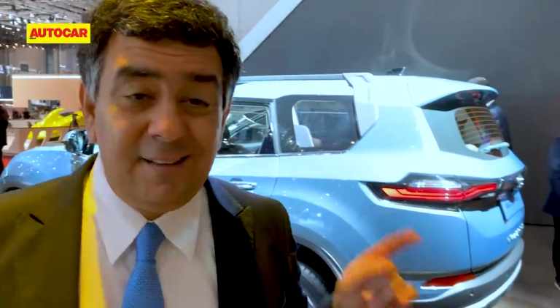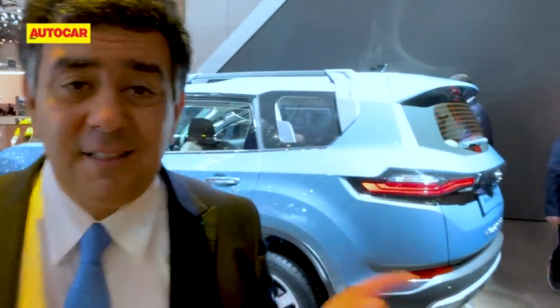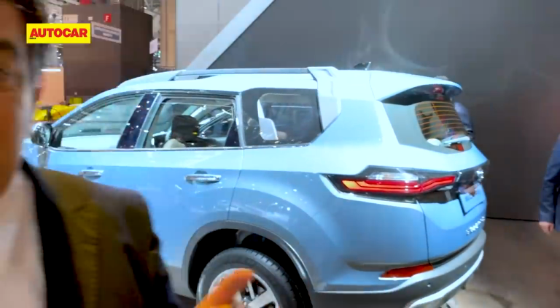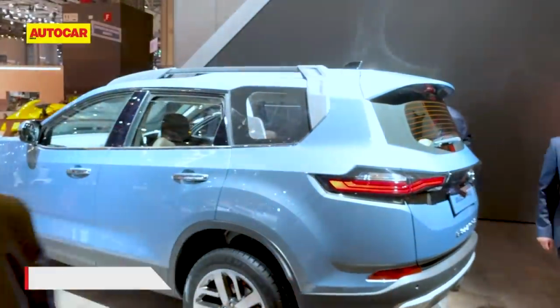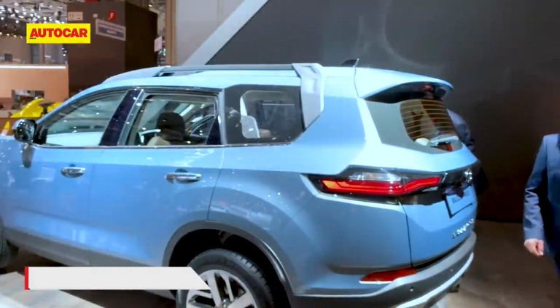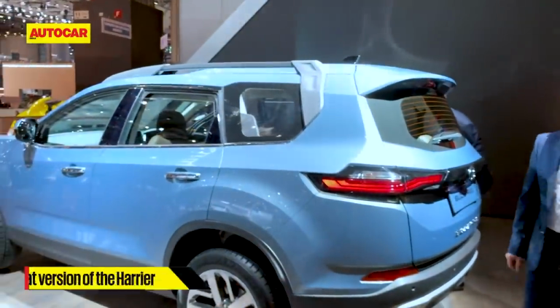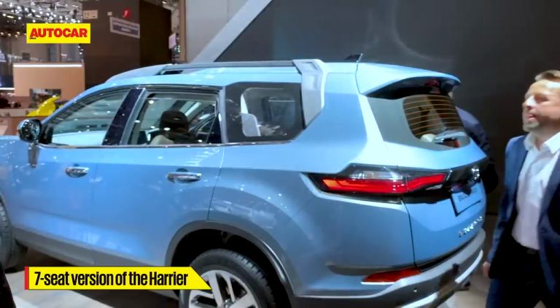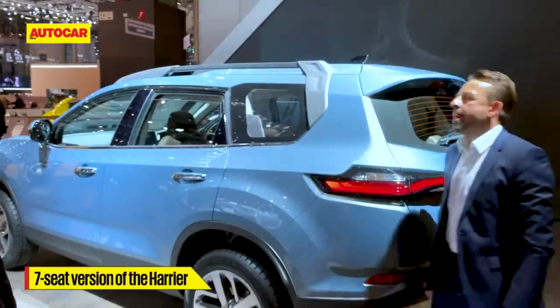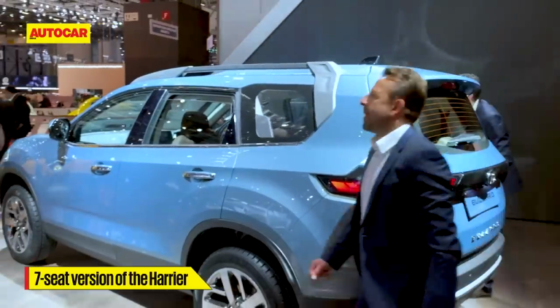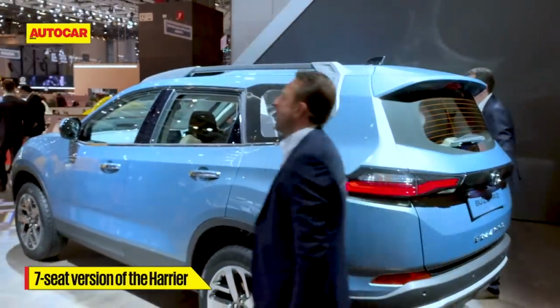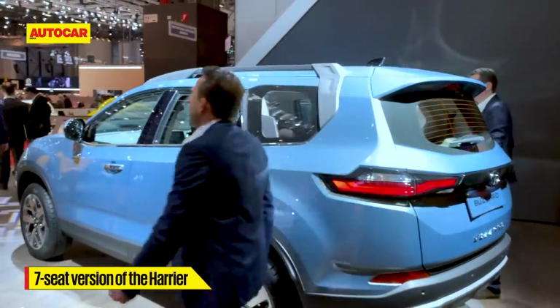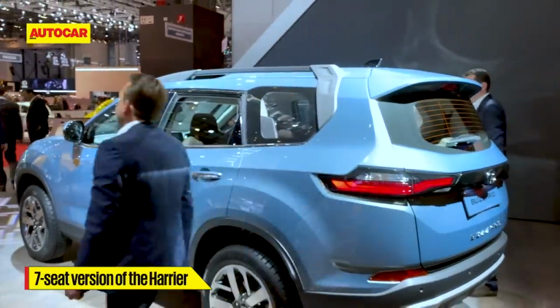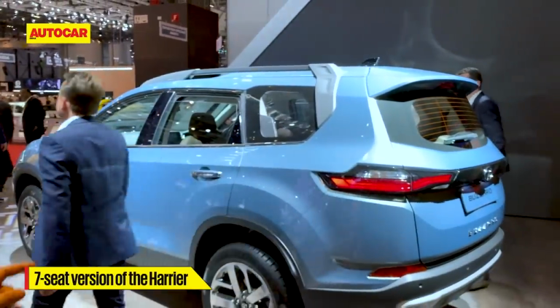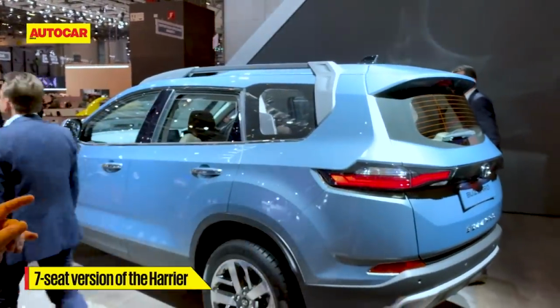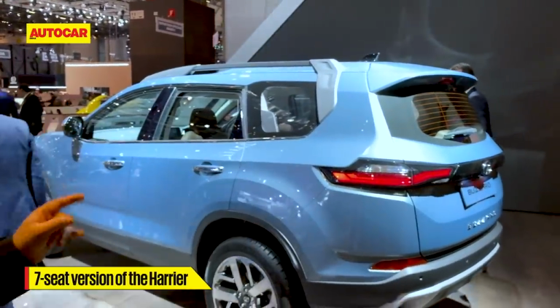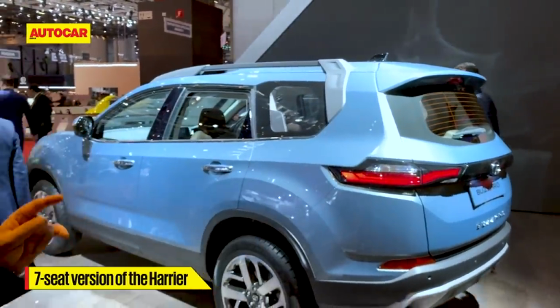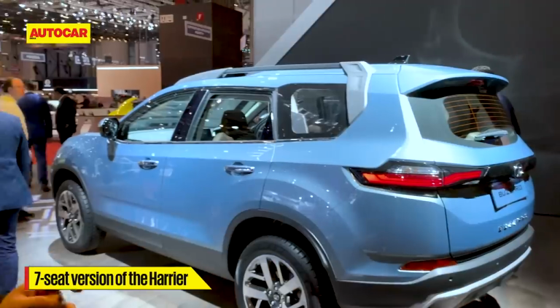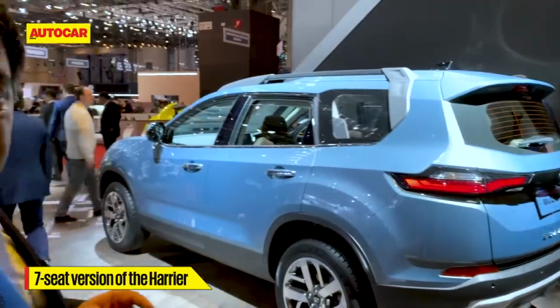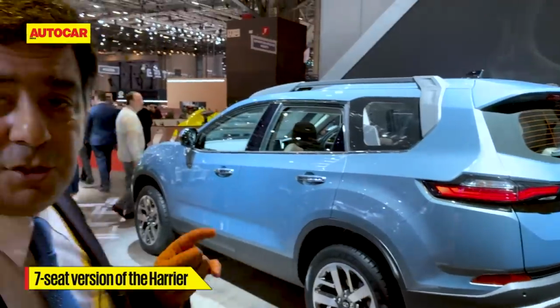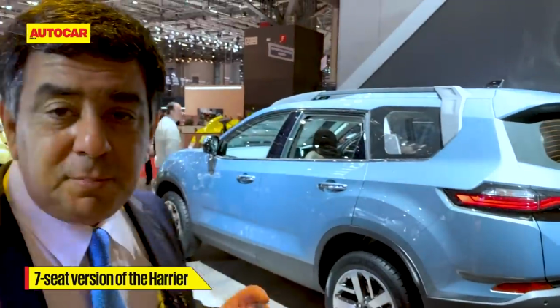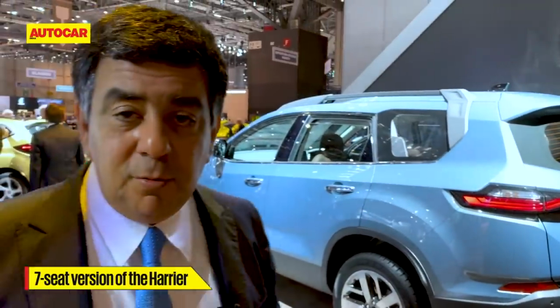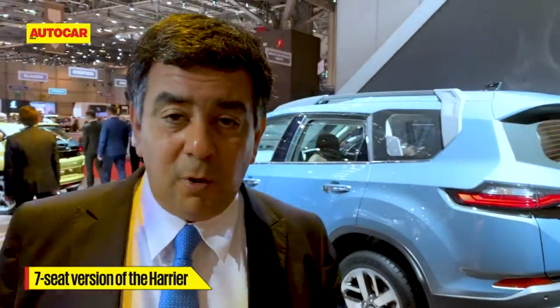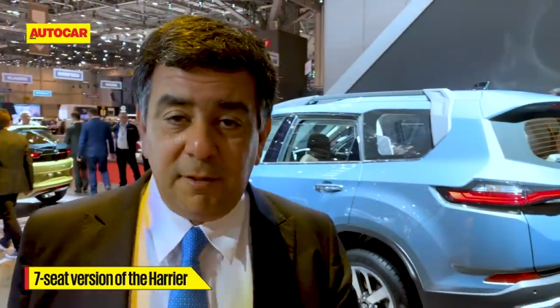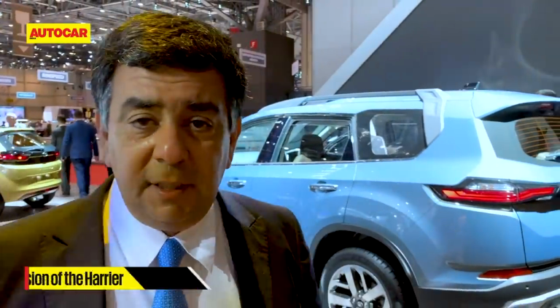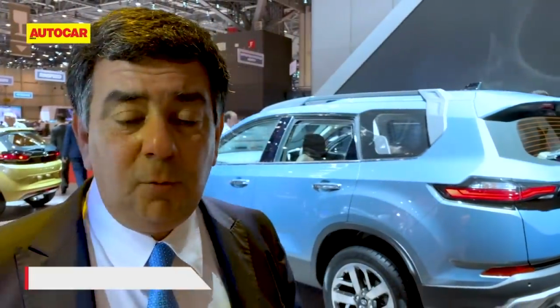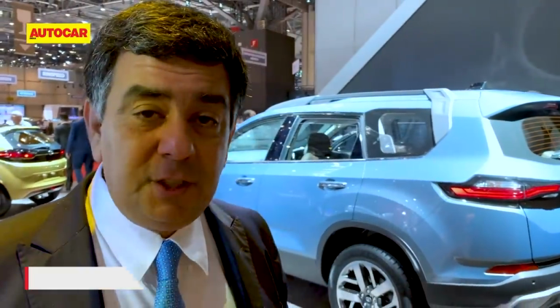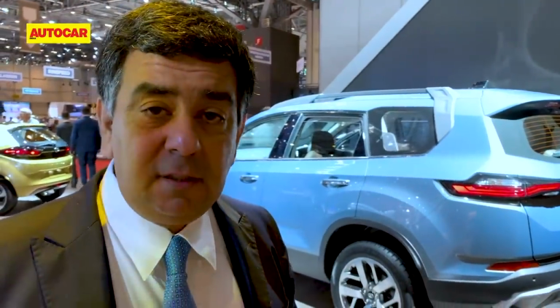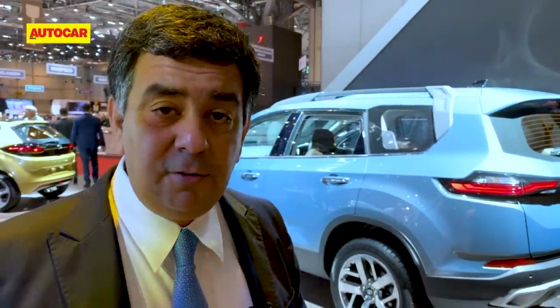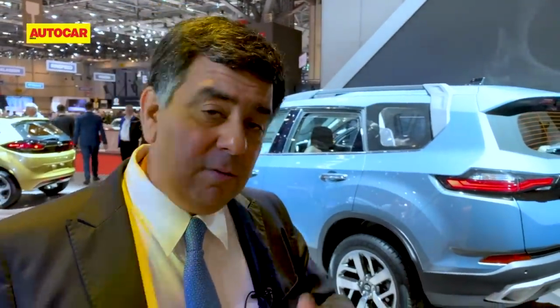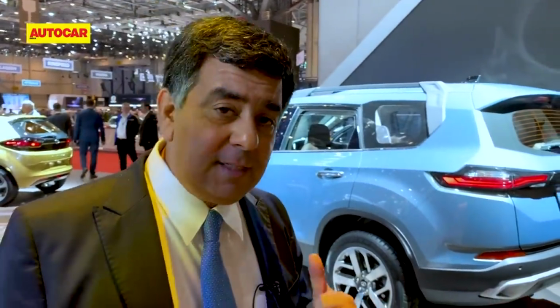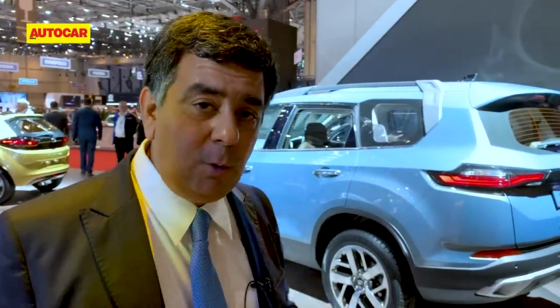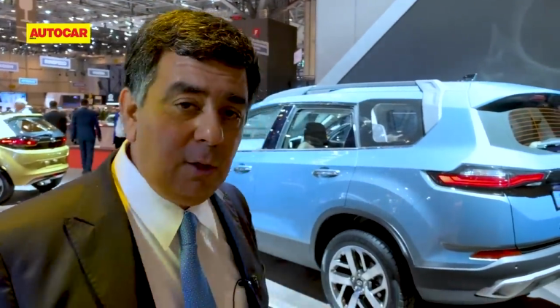This is the Buzzard — the seven-seat version of the Harrier. Let's jump to what's different, which is the third row, and have a quick look.